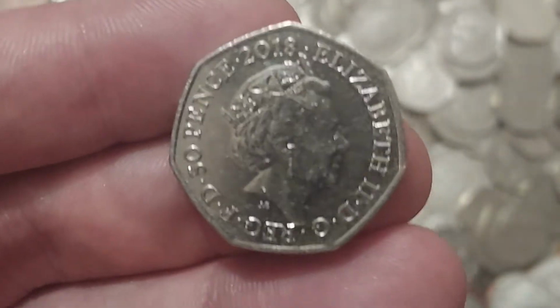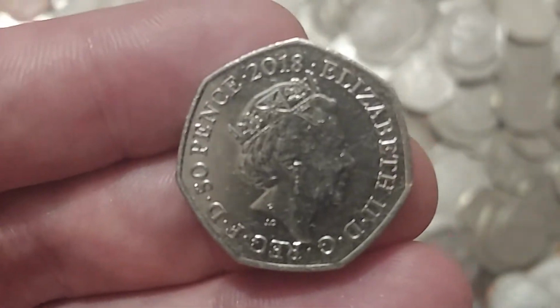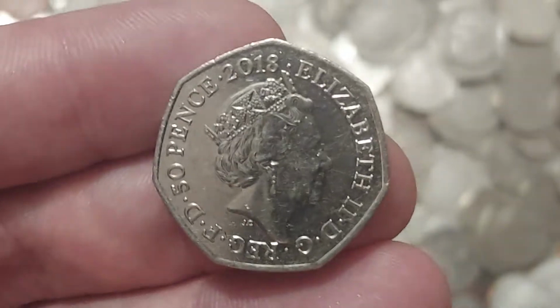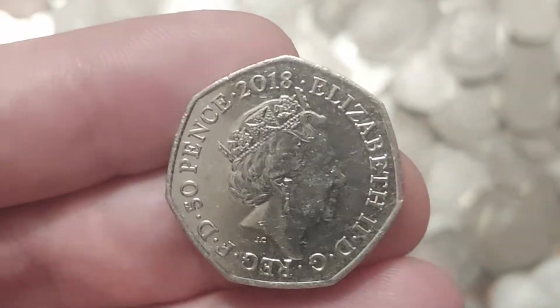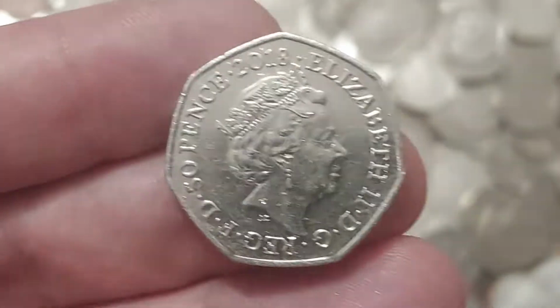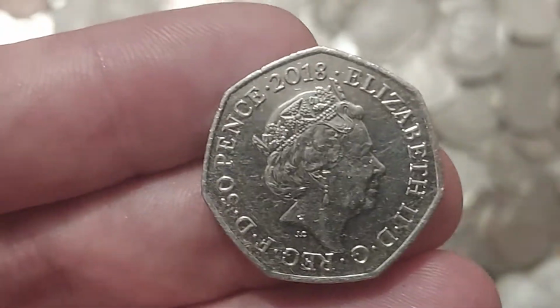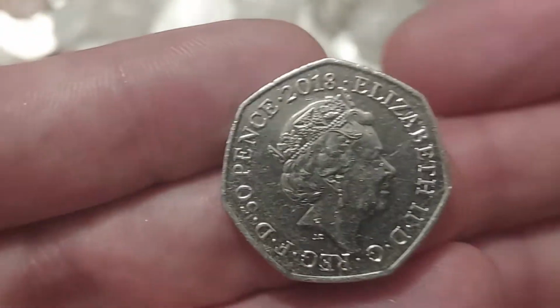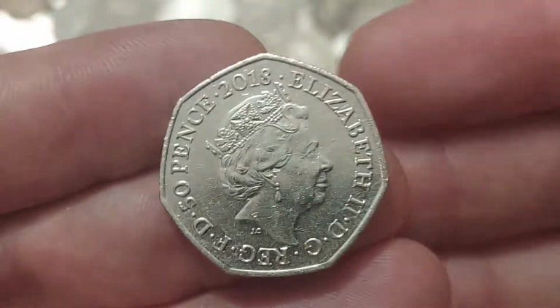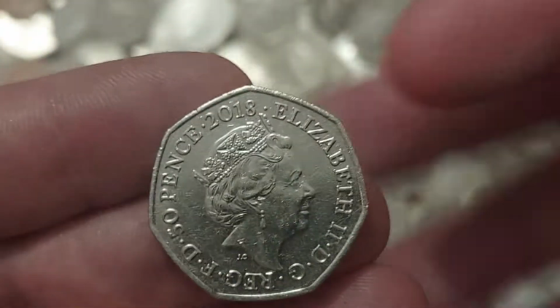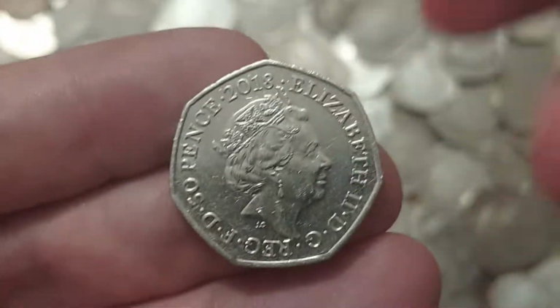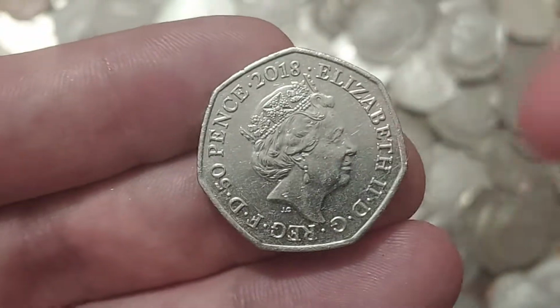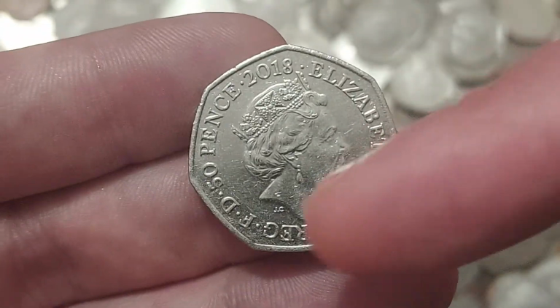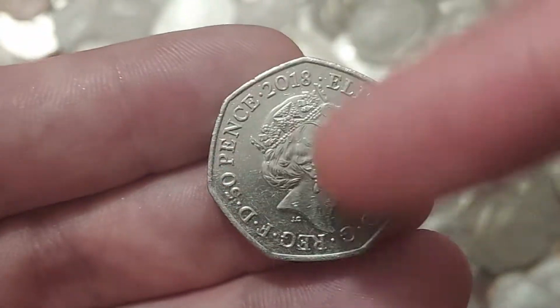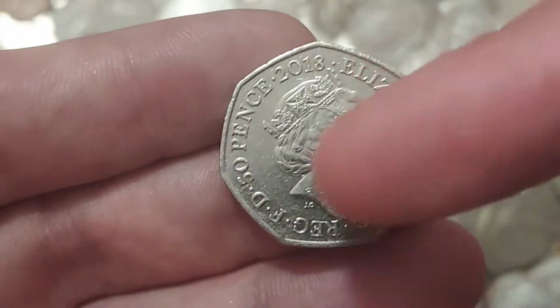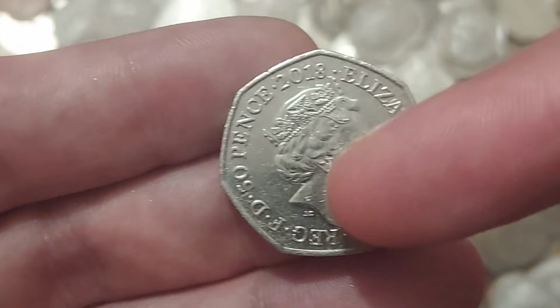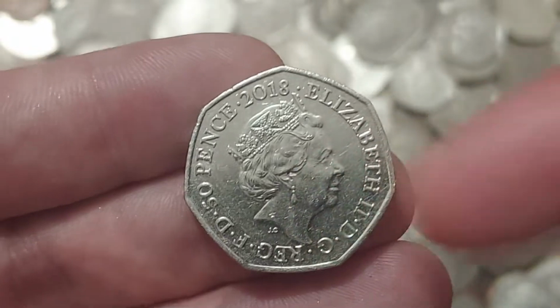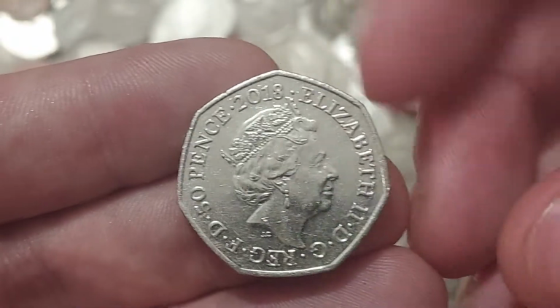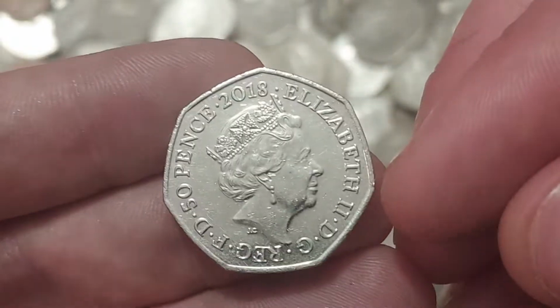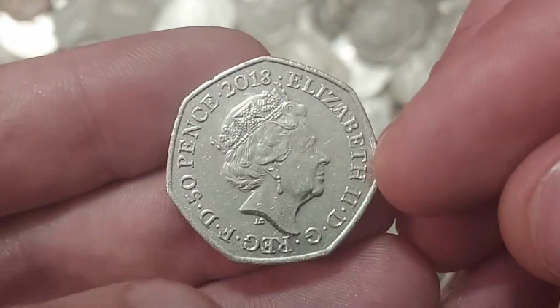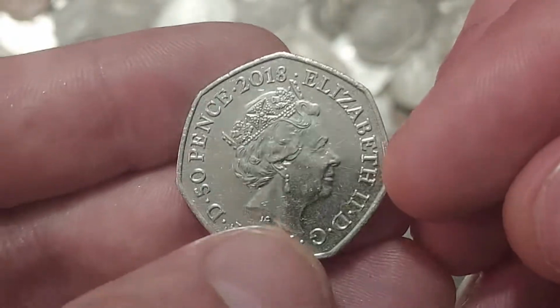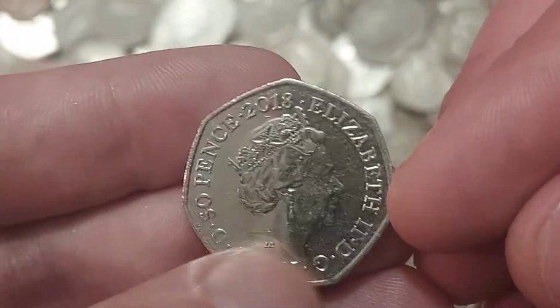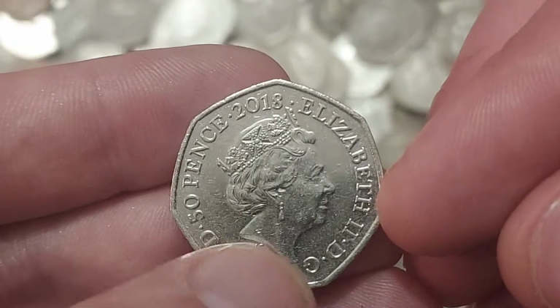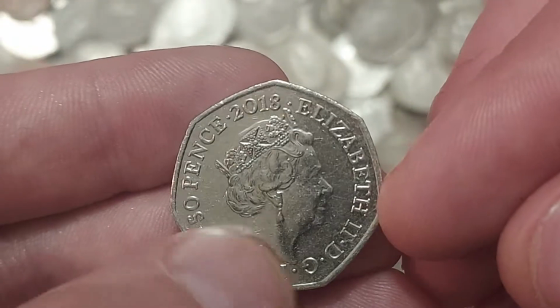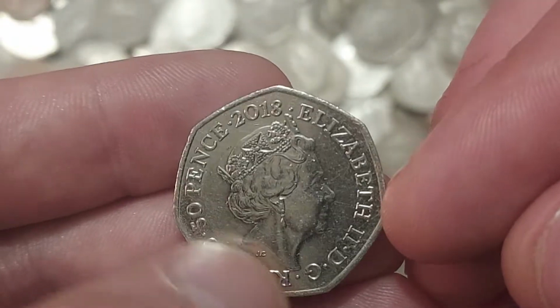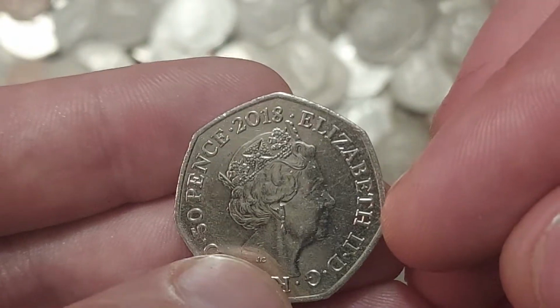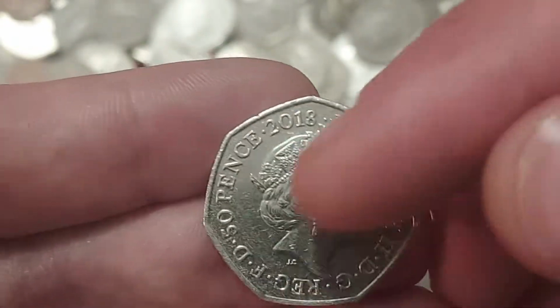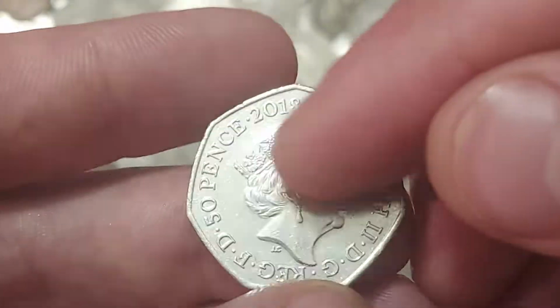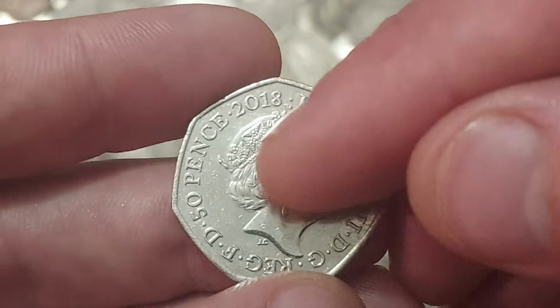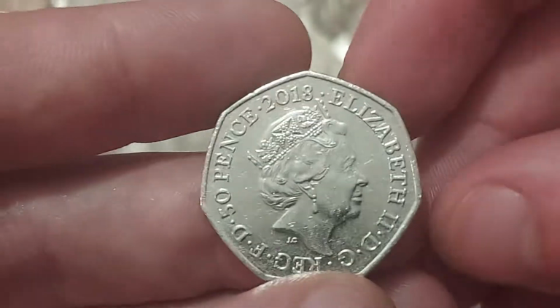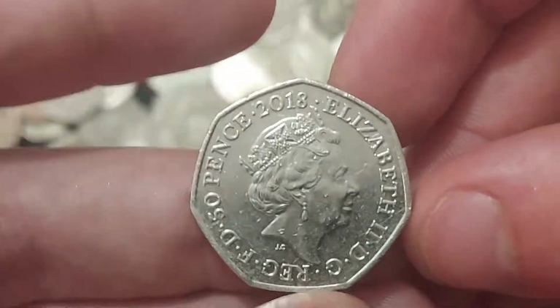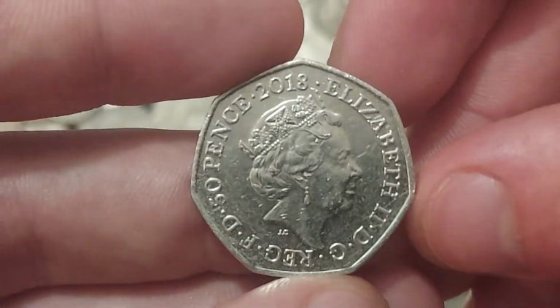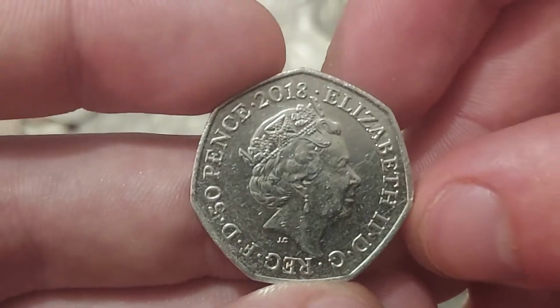So what has Ella managed to find? Well, as we can see it's a 50p coin featuring the 5th portrait of Queen Elizabeth II, looking to the right. JC below the Queen's neck — that stands for Jody Clarke, the designer of this portrait of the Queen.